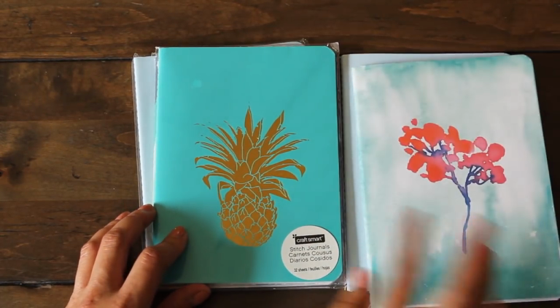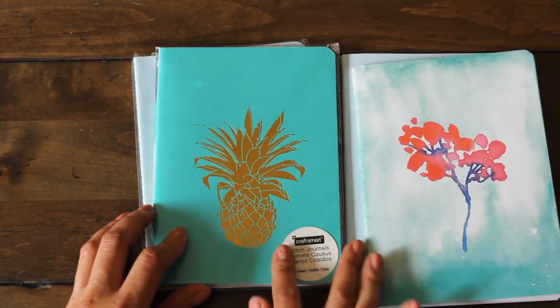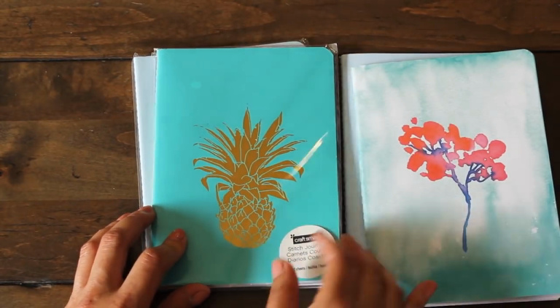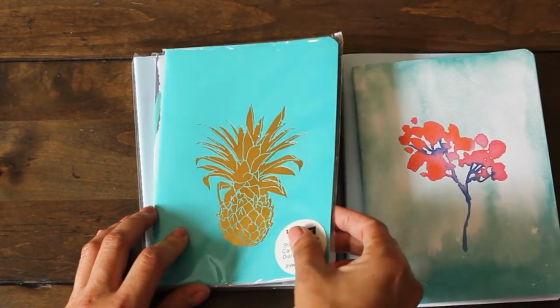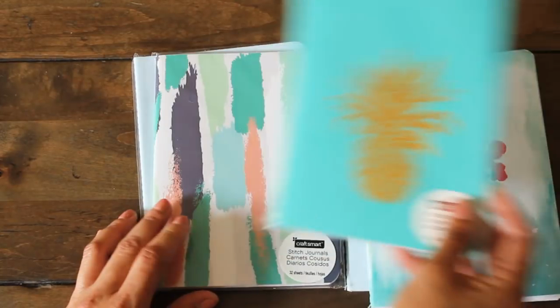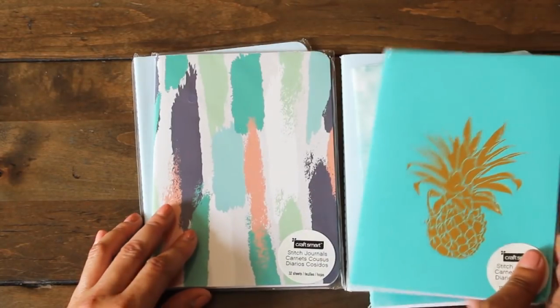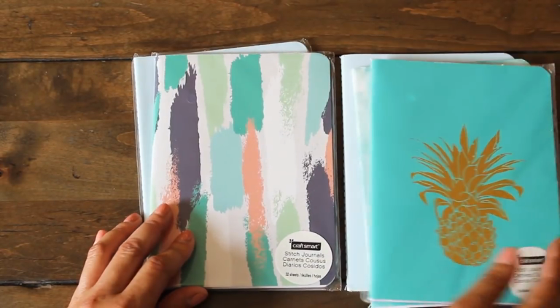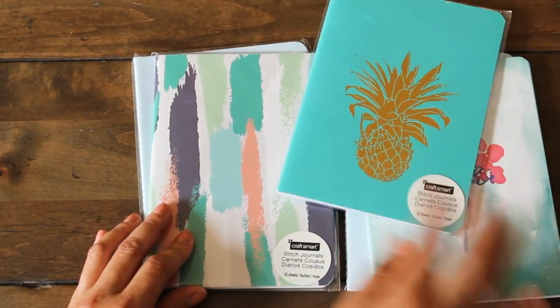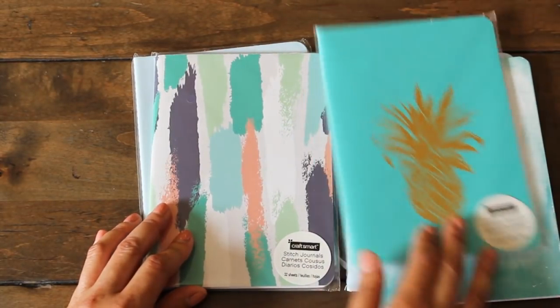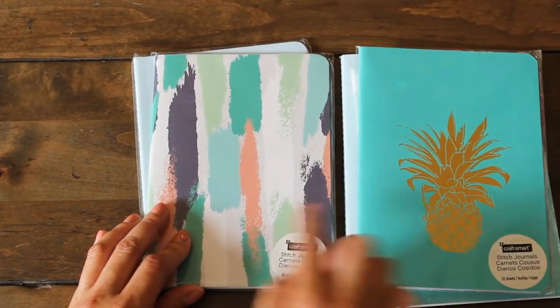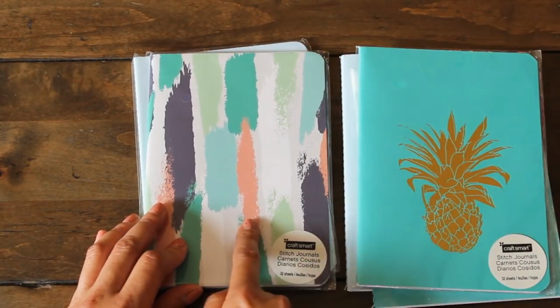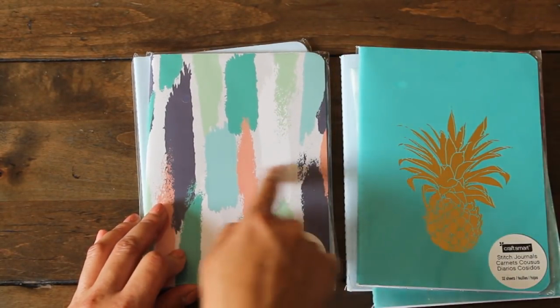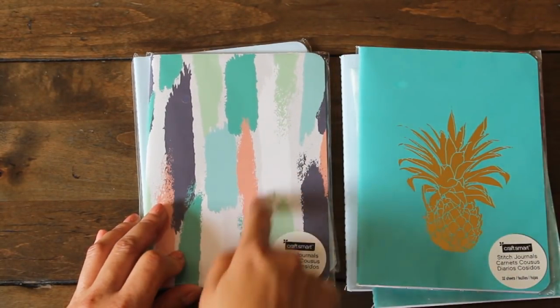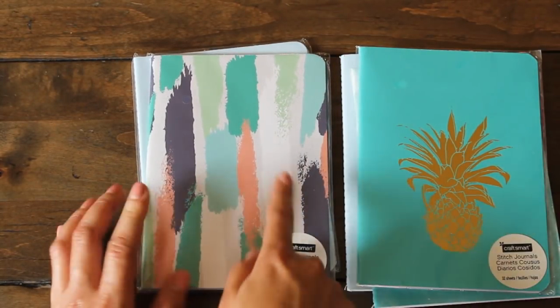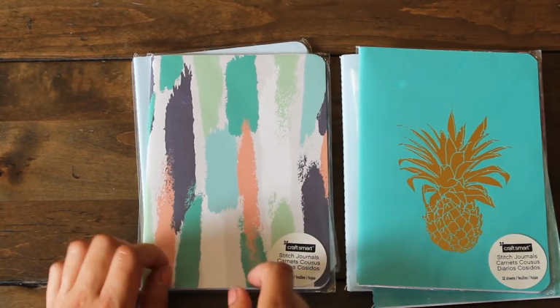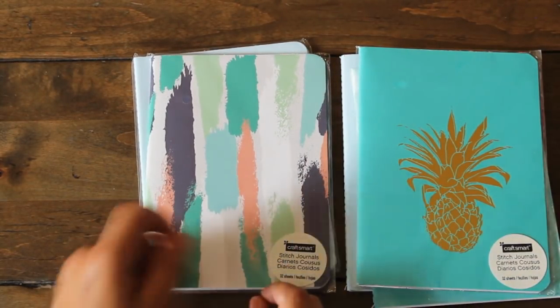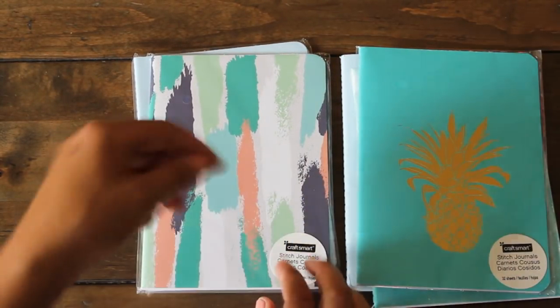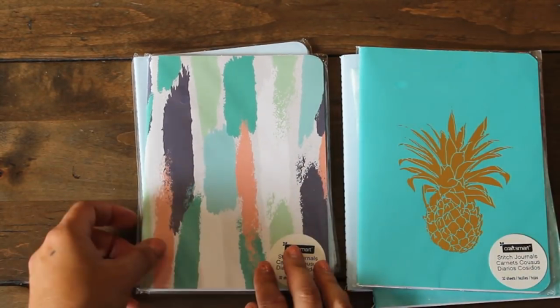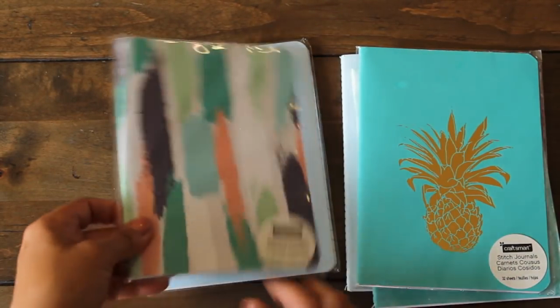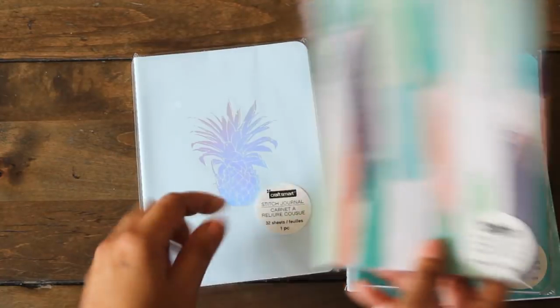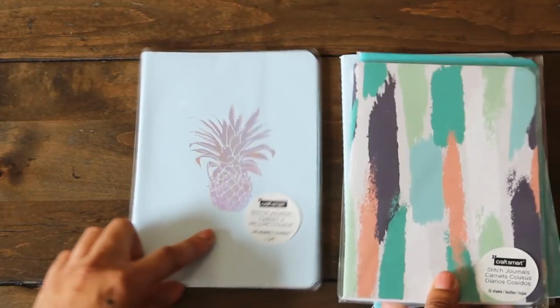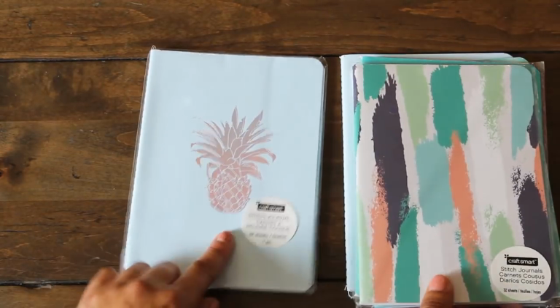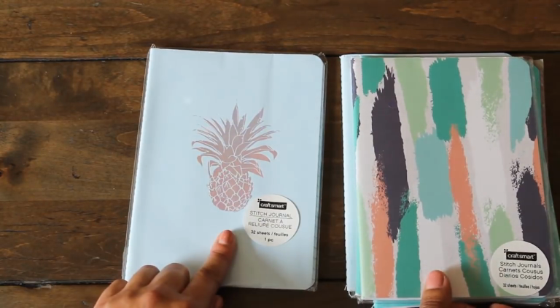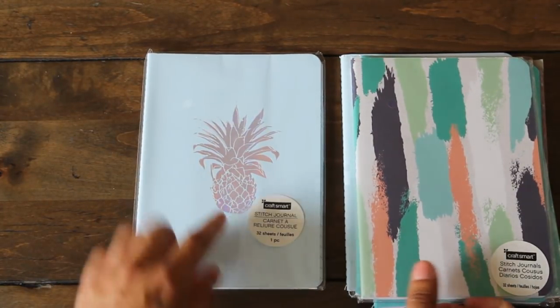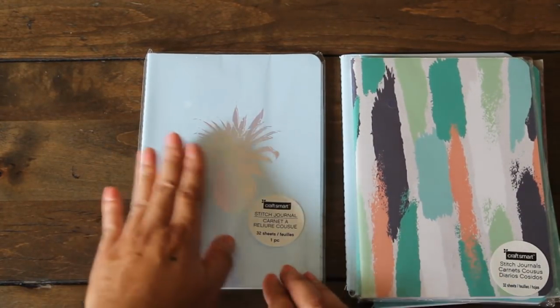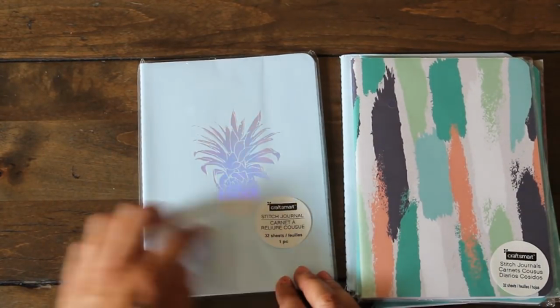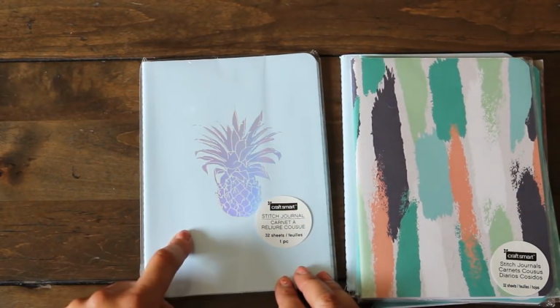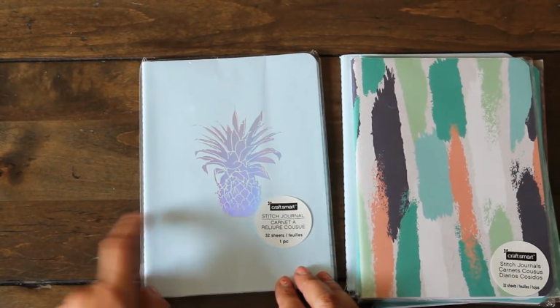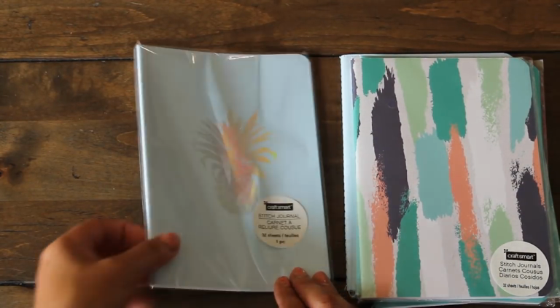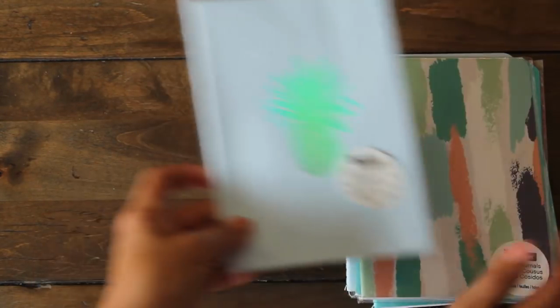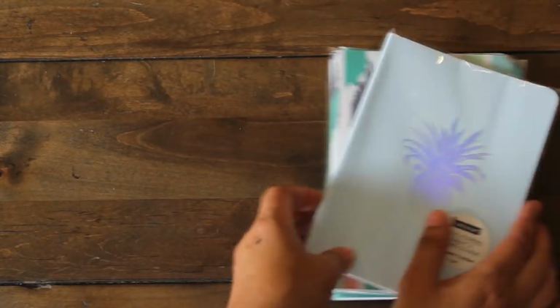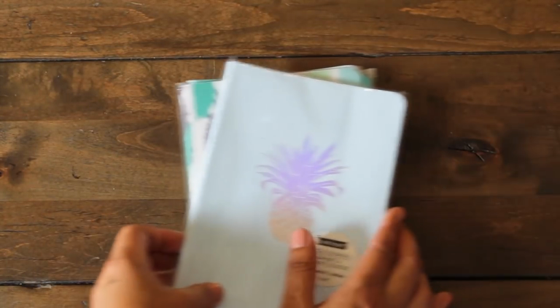Here's one with our teal blue. We have another one here - I love this, it reminds me of wash, just paint. And then we have another one with that soft blue and that silver pineapple.